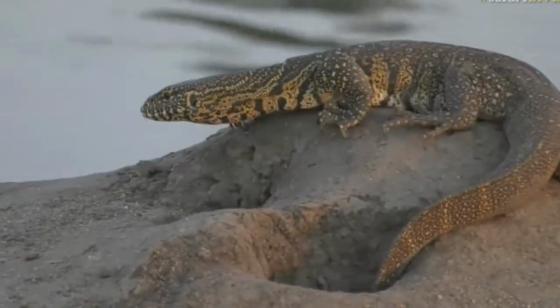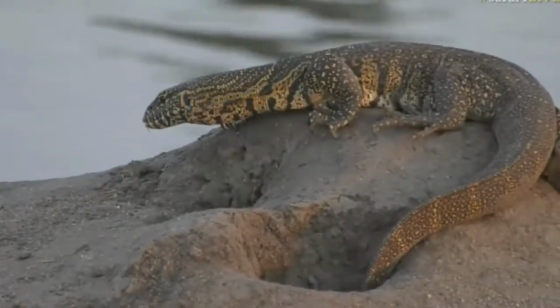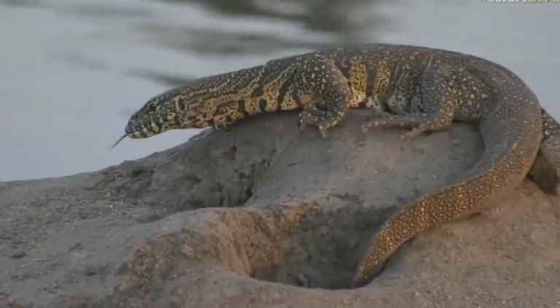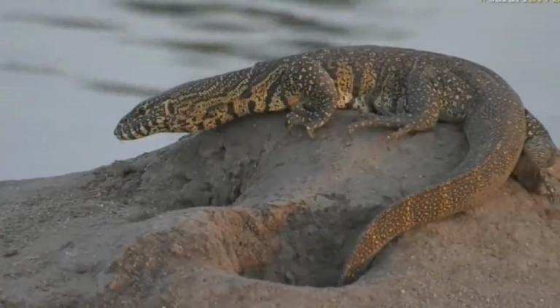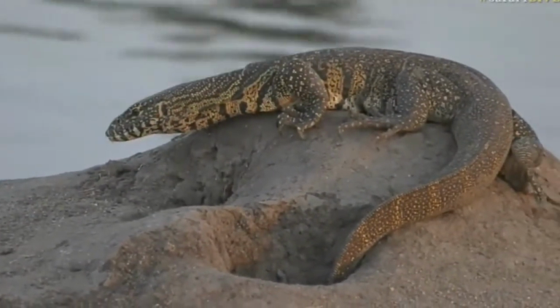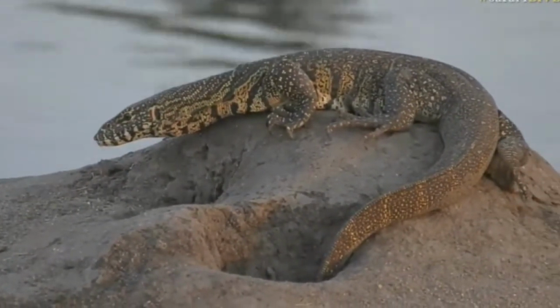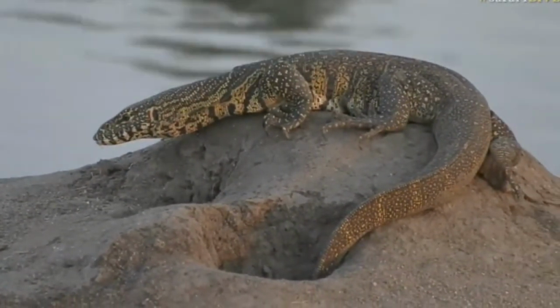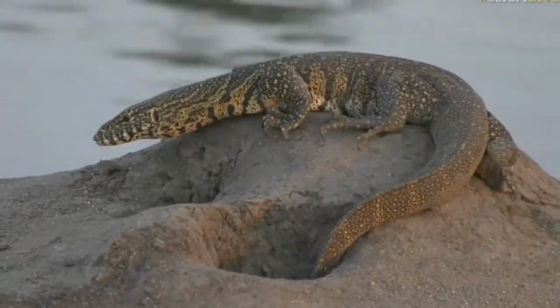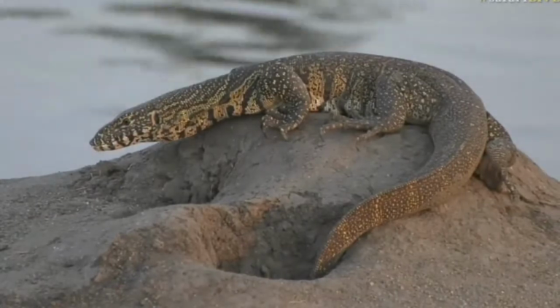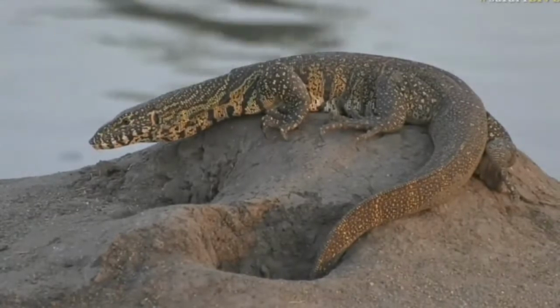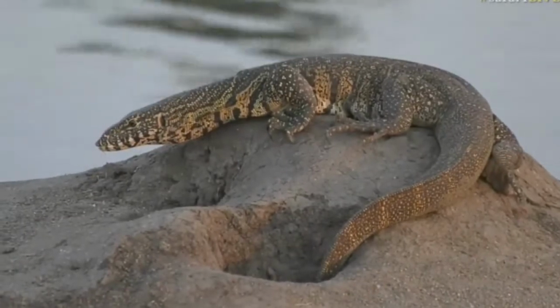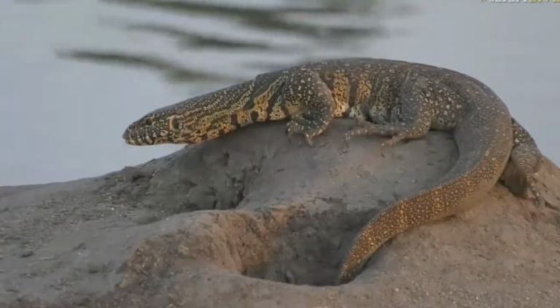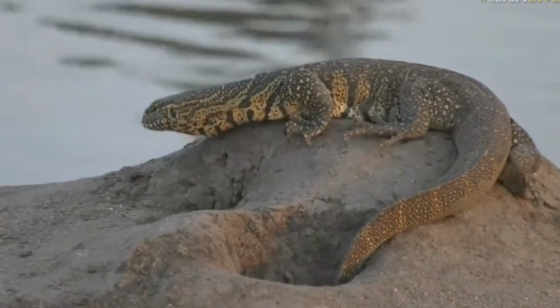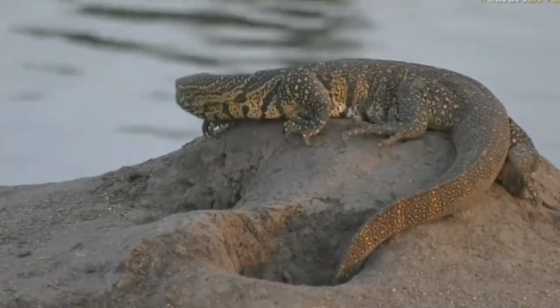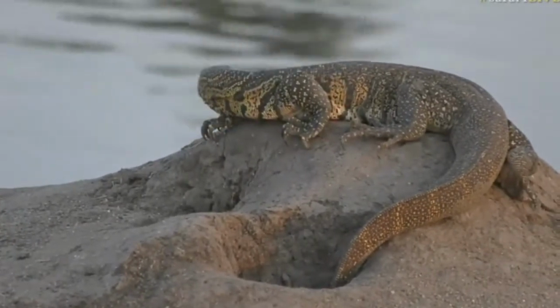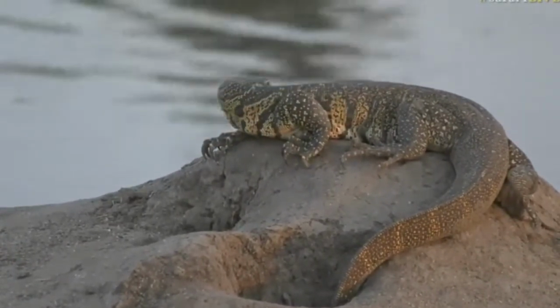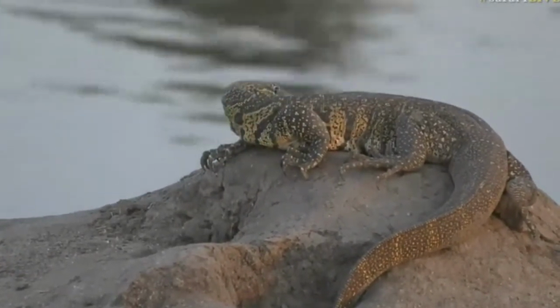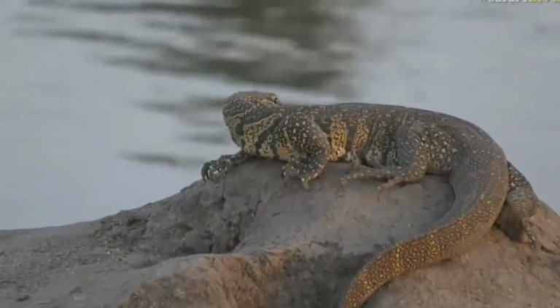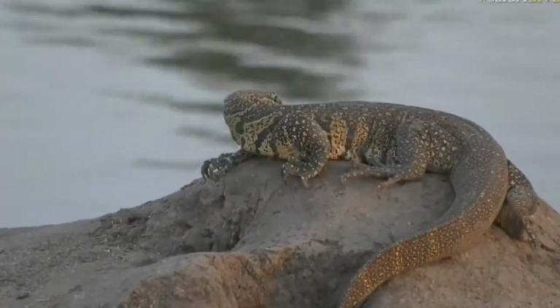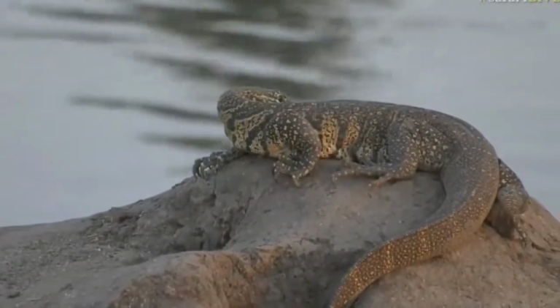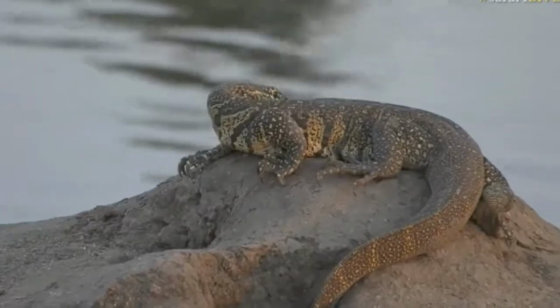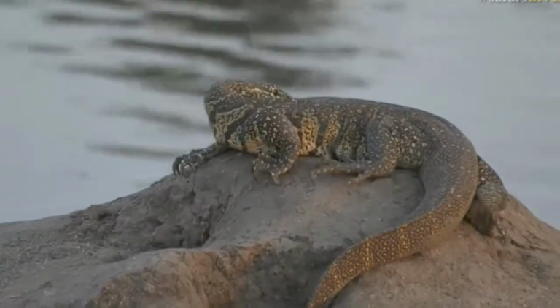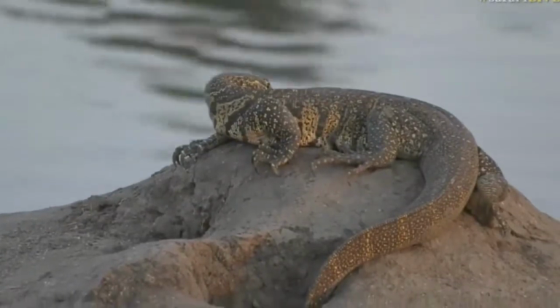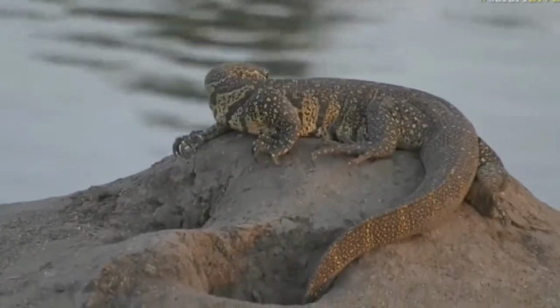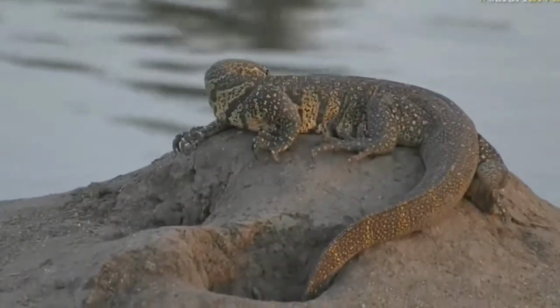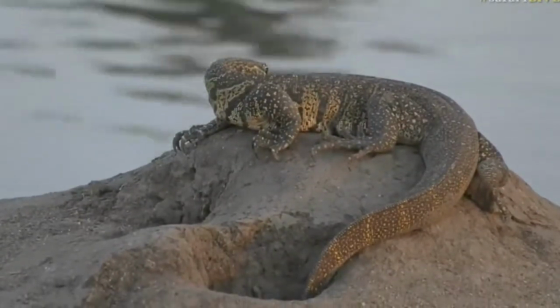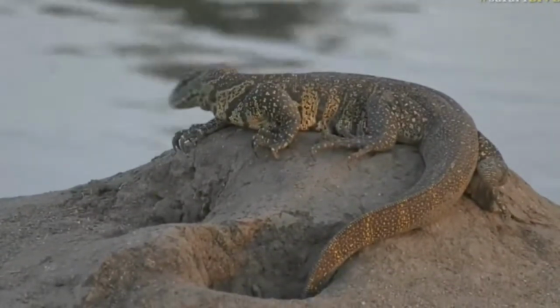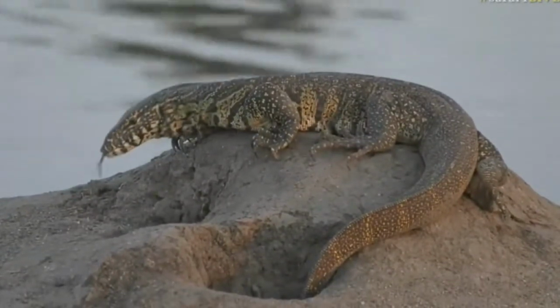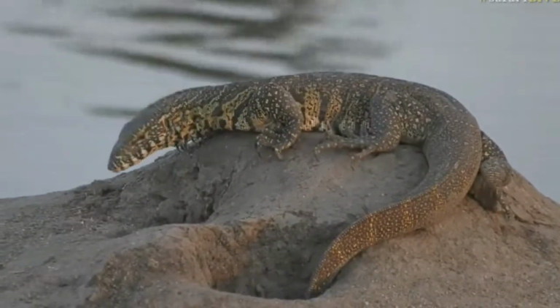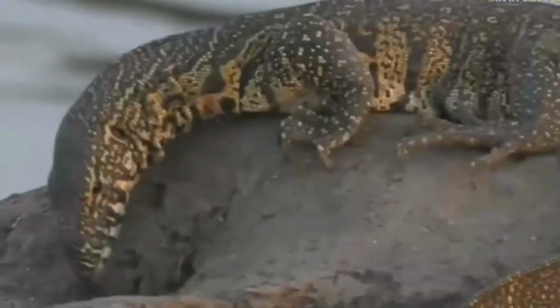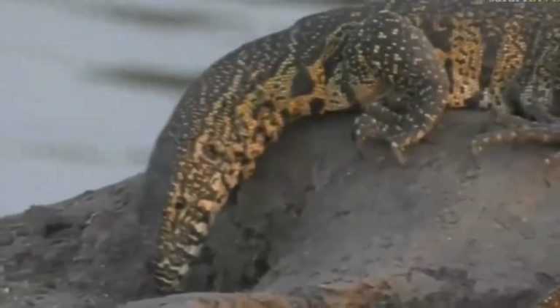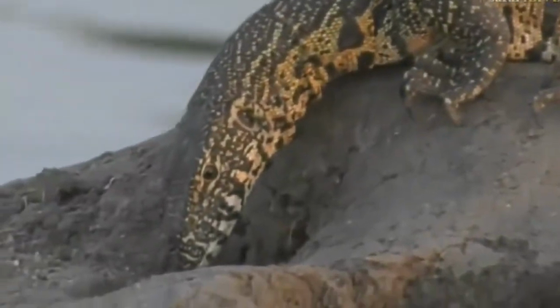It loves this little termite mound. It's obviously gaining the warmth that it is emitting. Look at that long tongue — isn't that great? It's testing around. It's obviously how they taste; they're able to pick up on any pheromones.